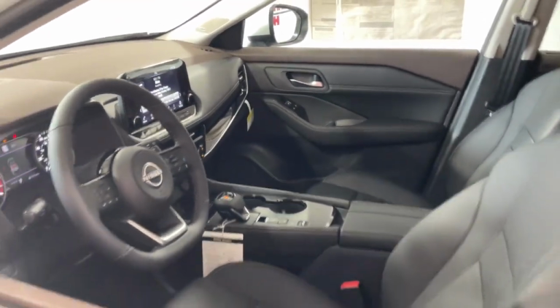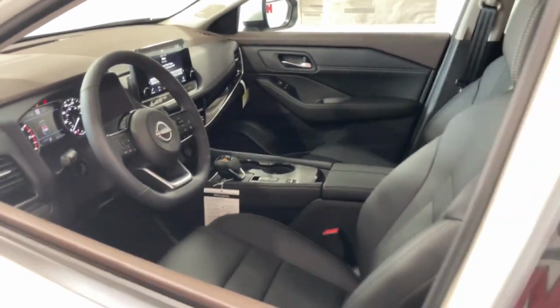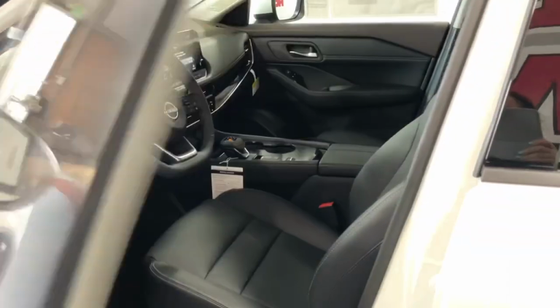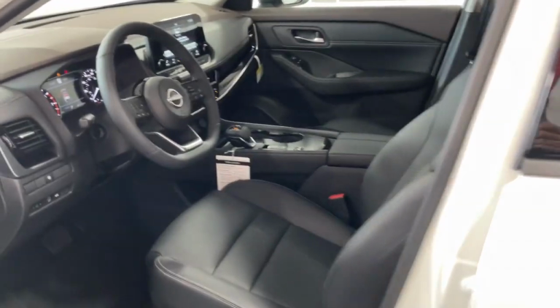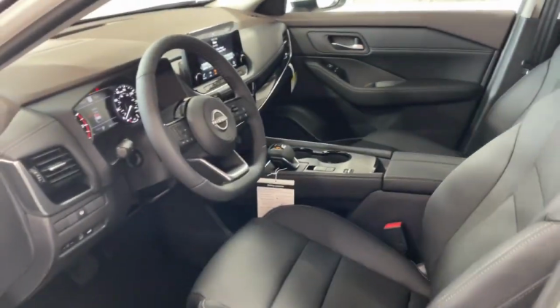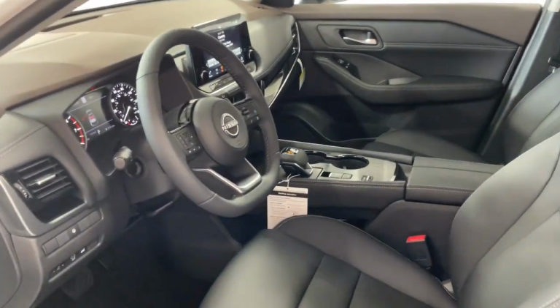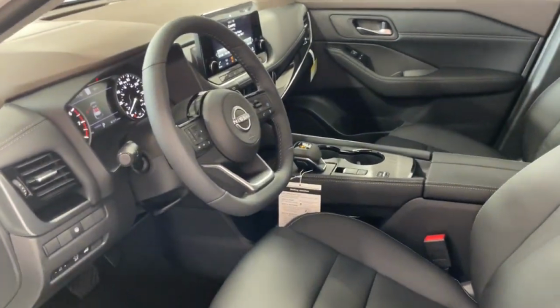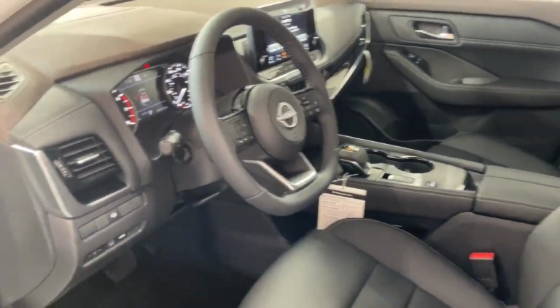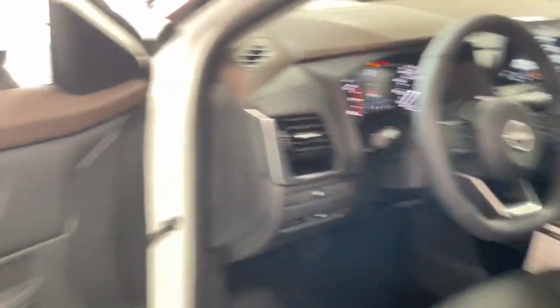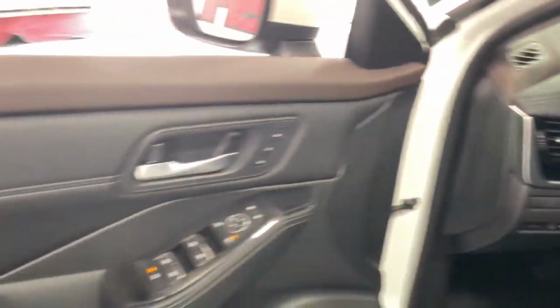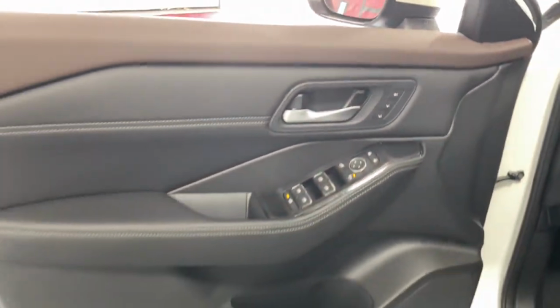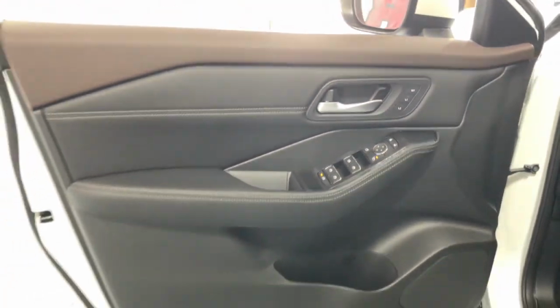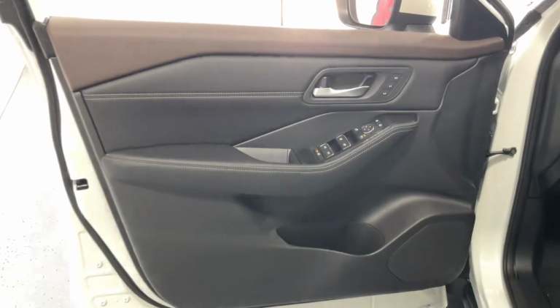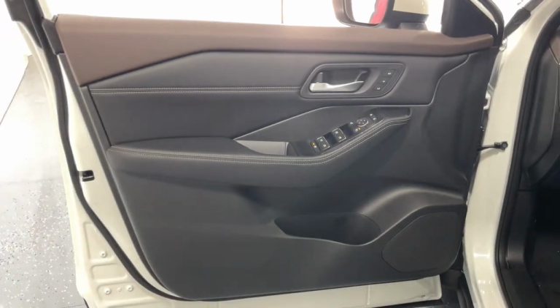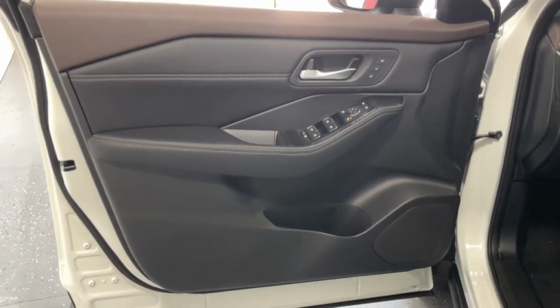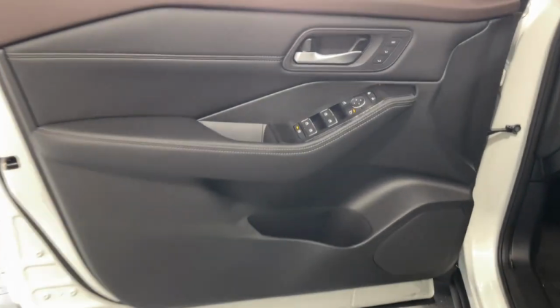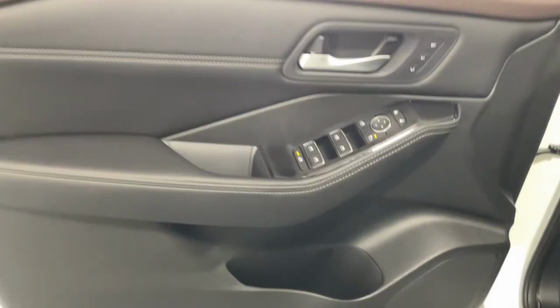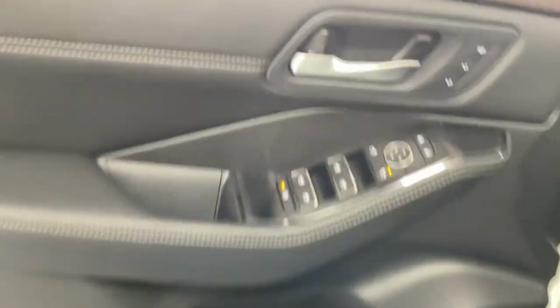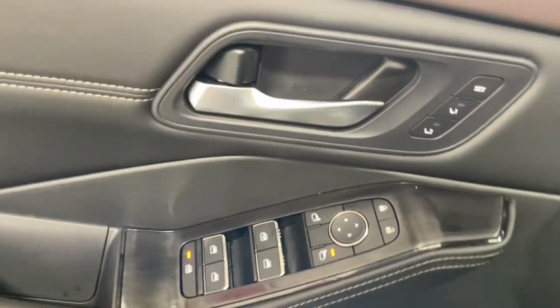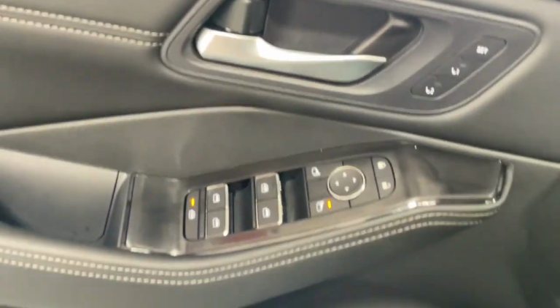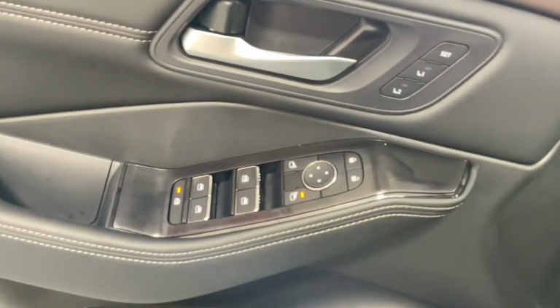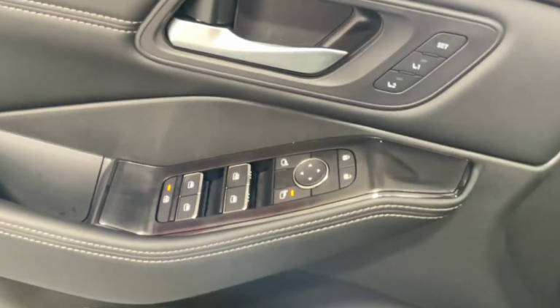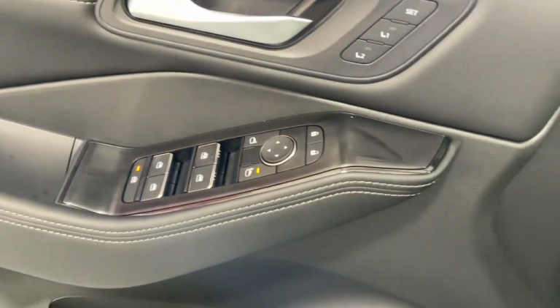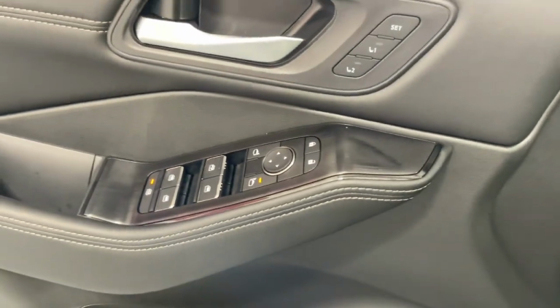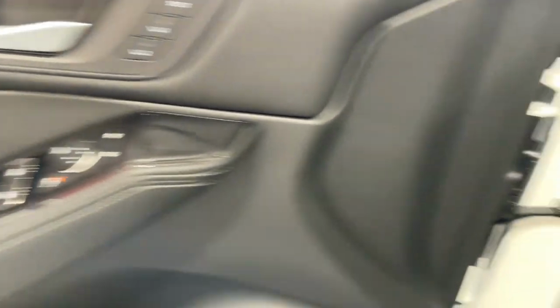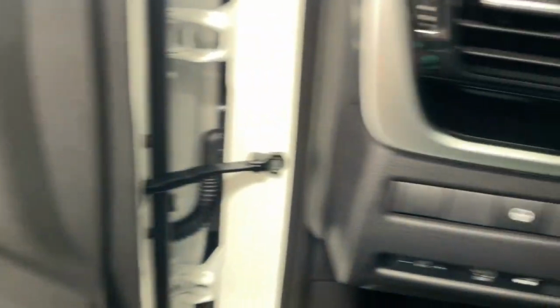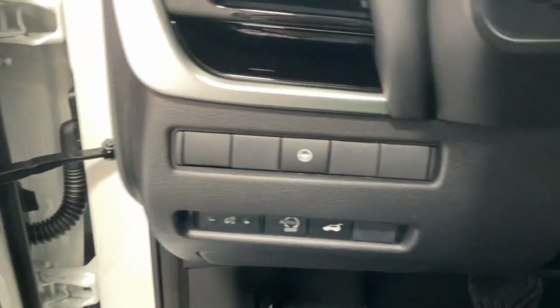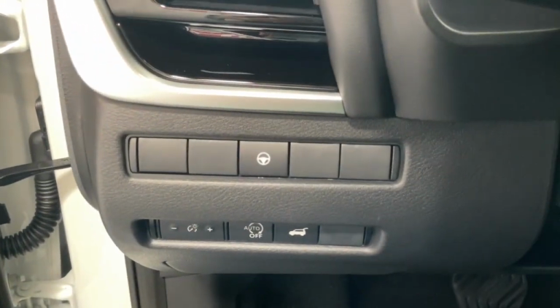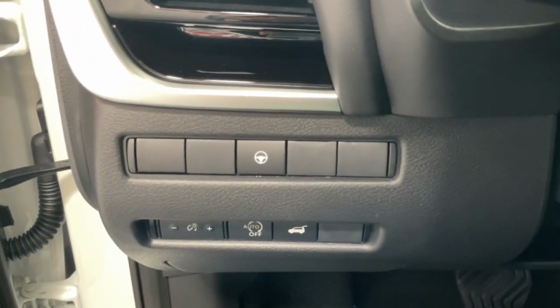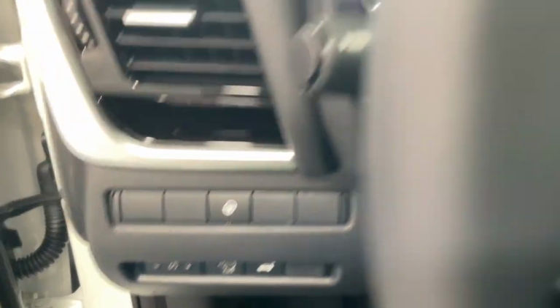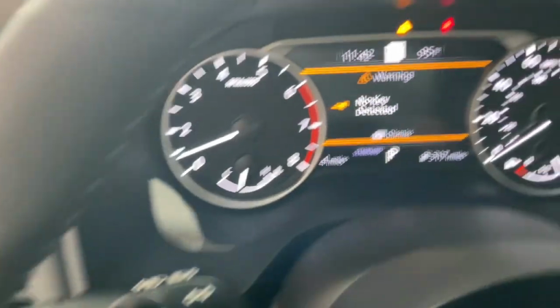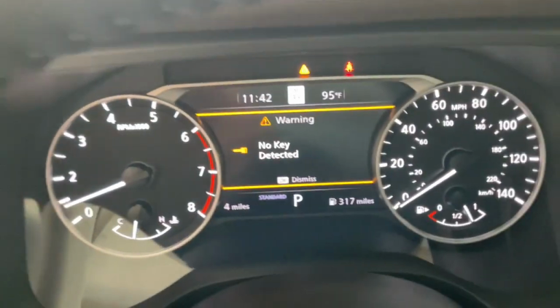Heated steering wheel, Apple CarPlay and/or Android Auto, pre-collision system, proximity key entry, turbocharged engine, heated driver seat, sunroof/moonroof, keyless entry, navigation system.